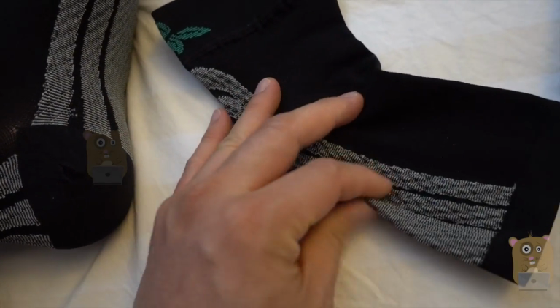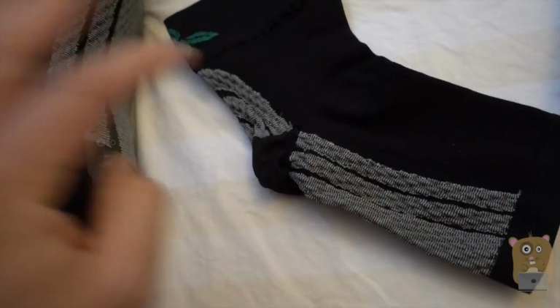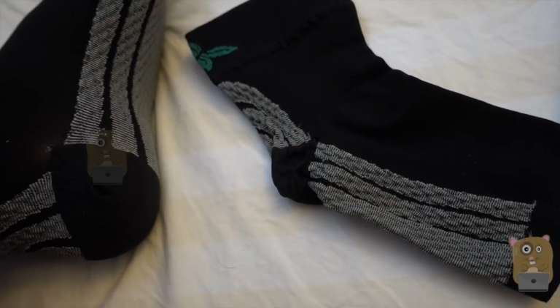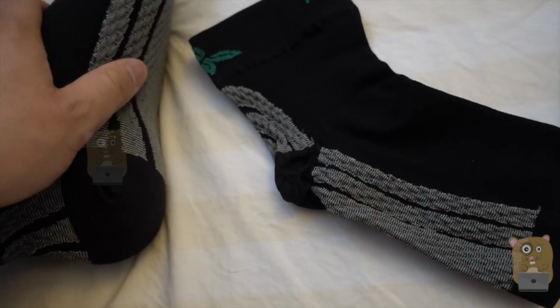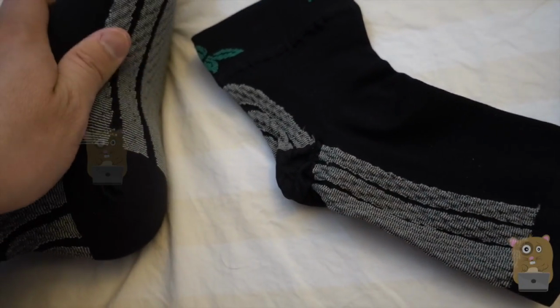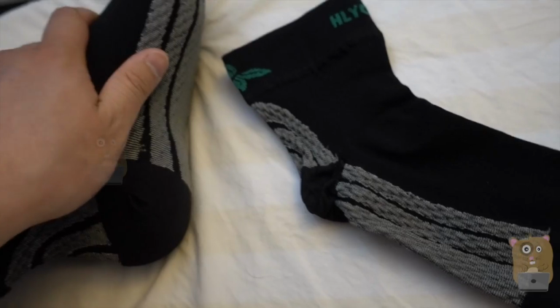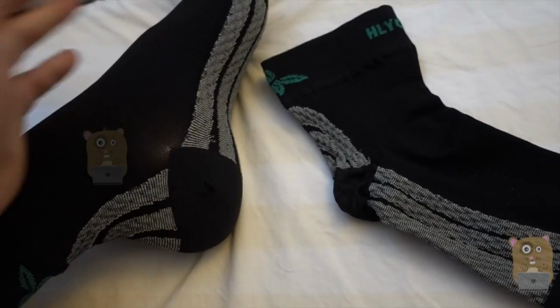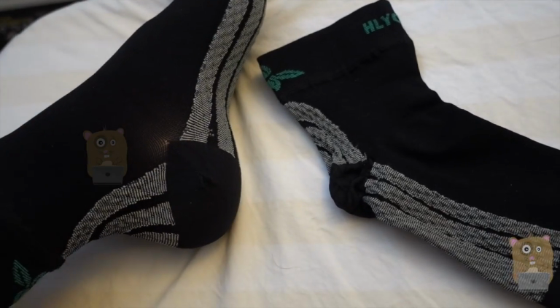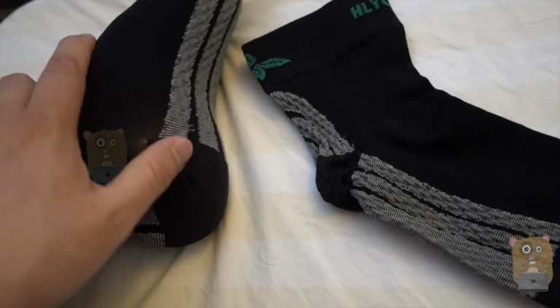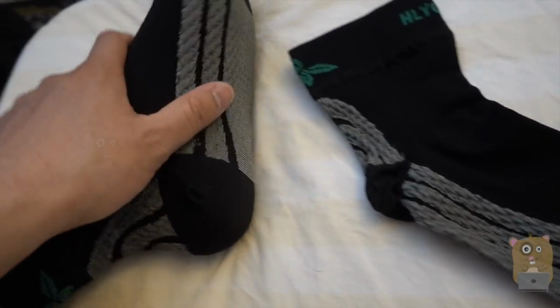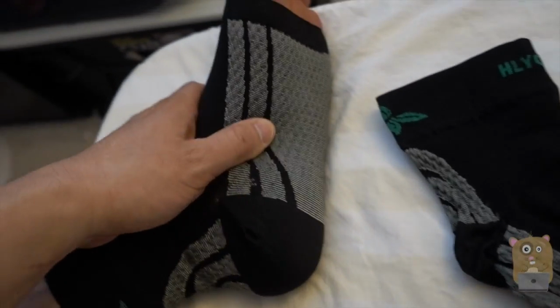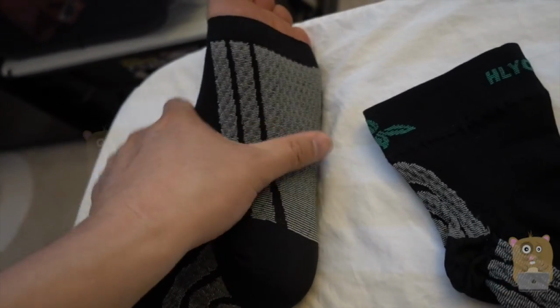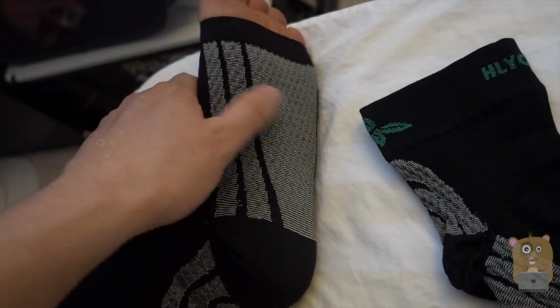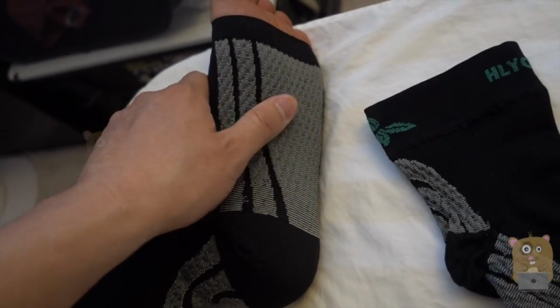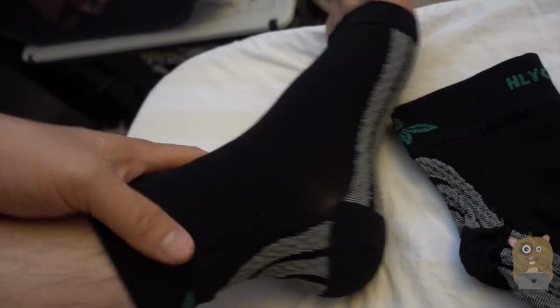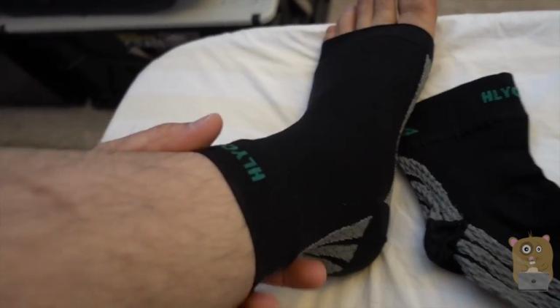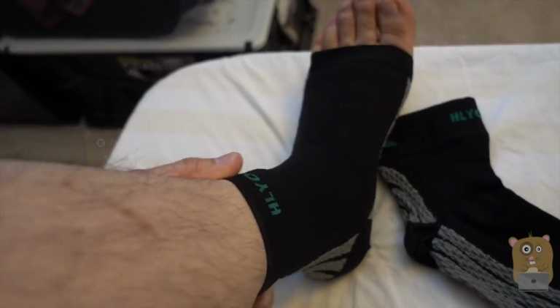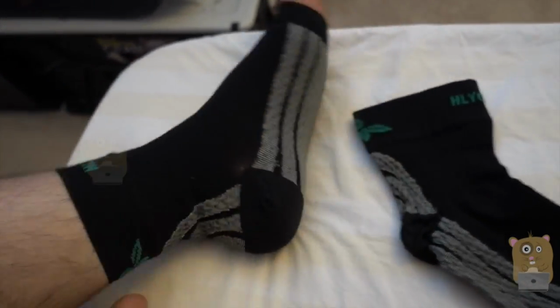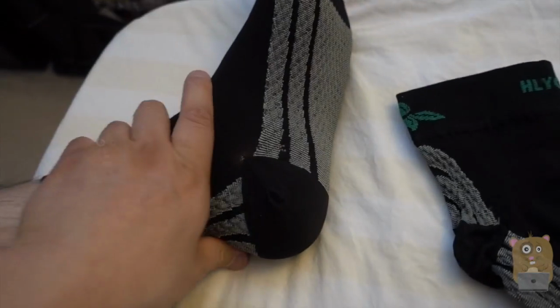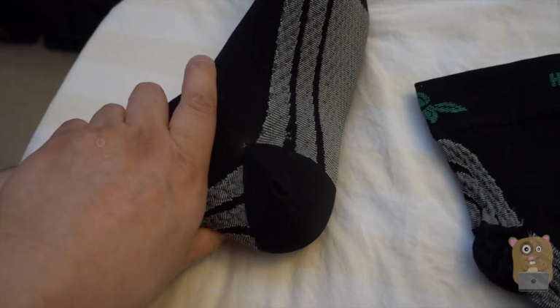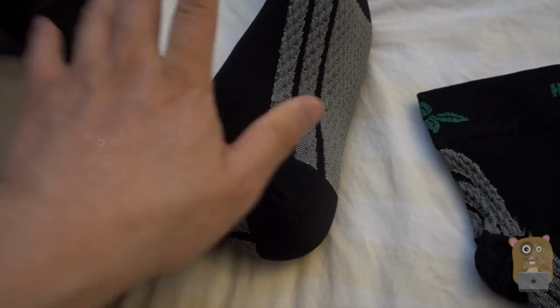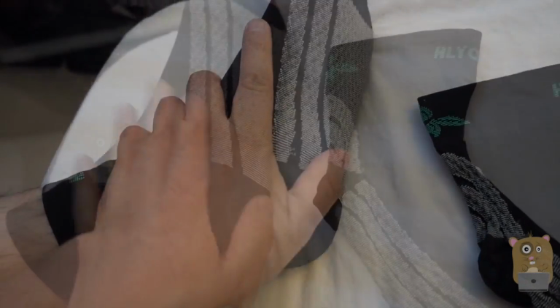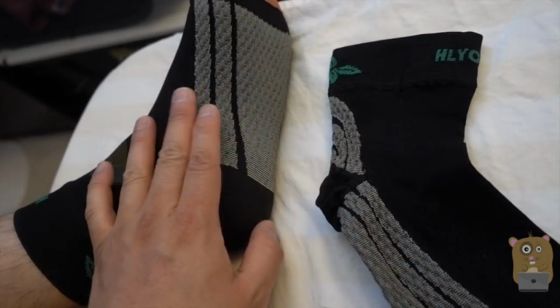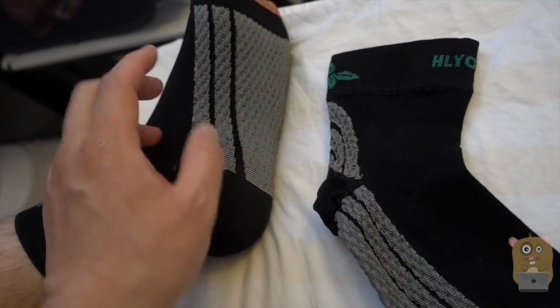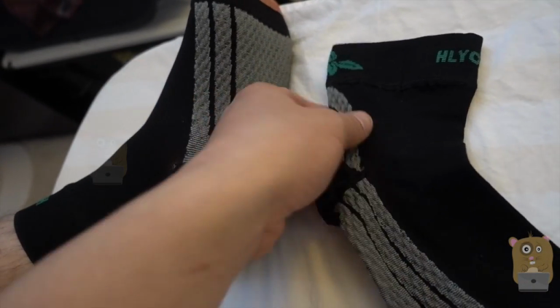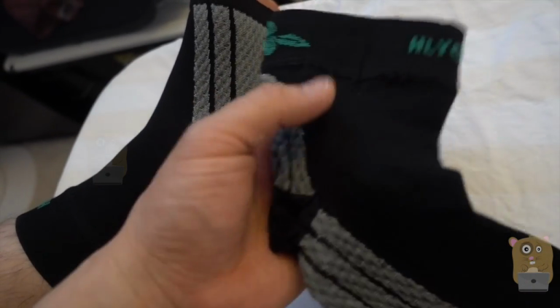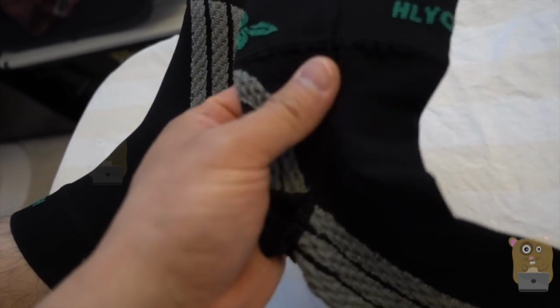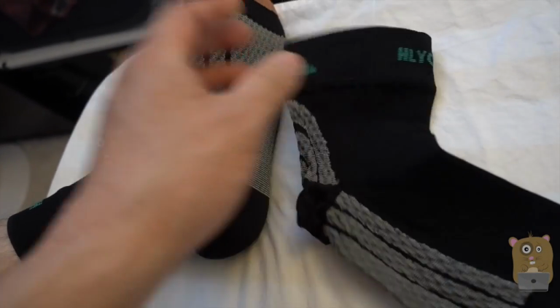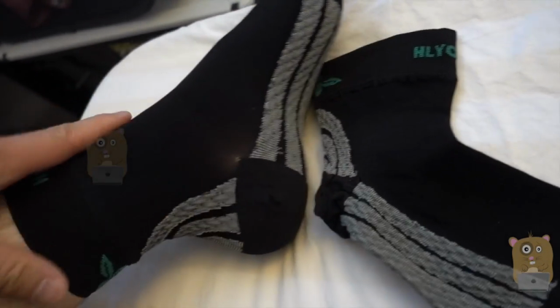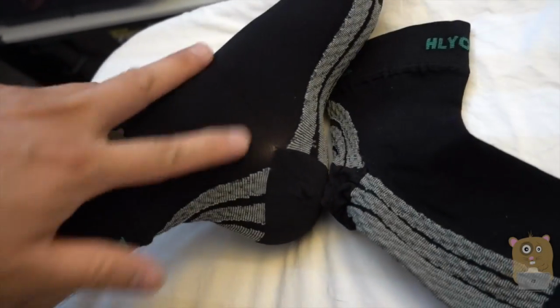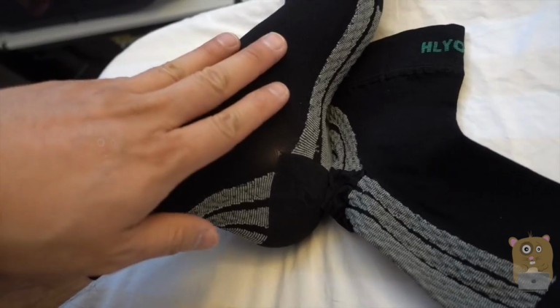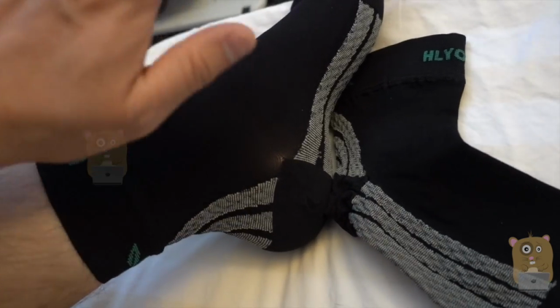I can wear this in my sneakers with no issue at all. I've had it on for quite a while now and it's very comfortable. This is a great compression sleeve — great quality, very breathable.